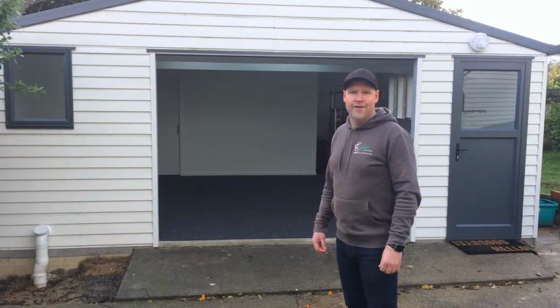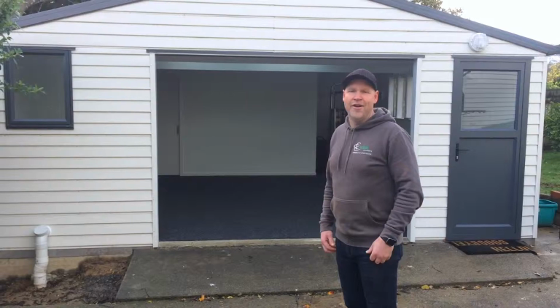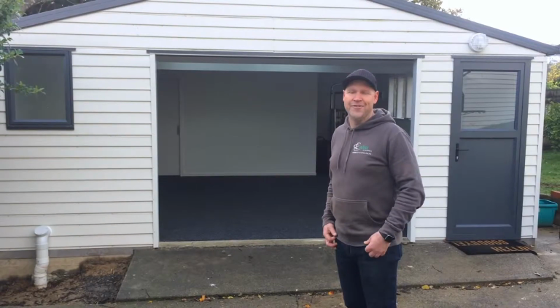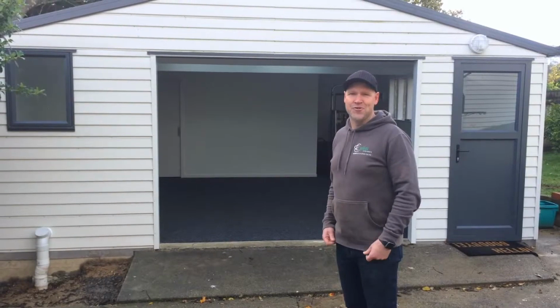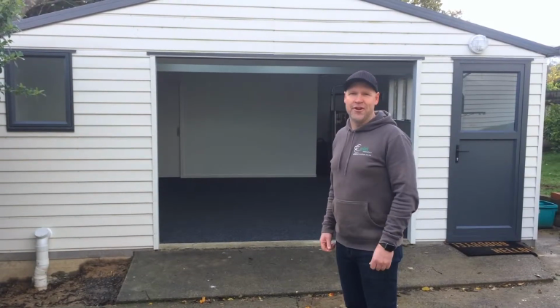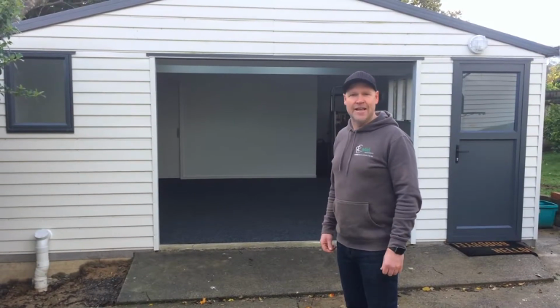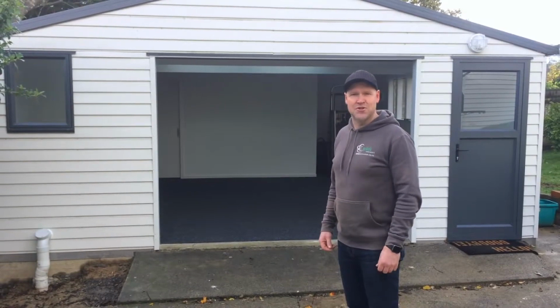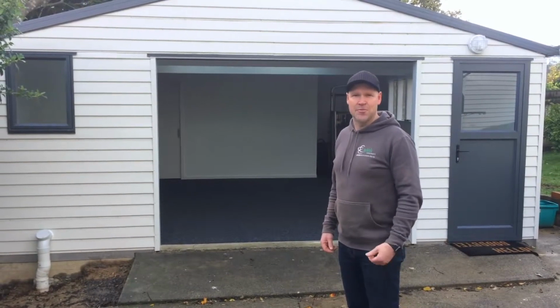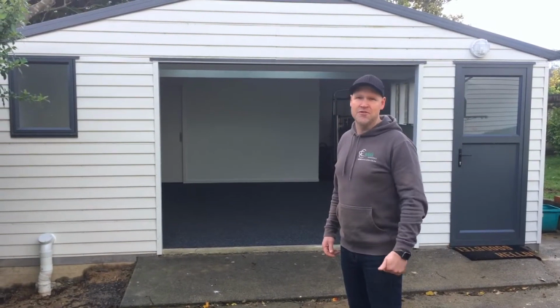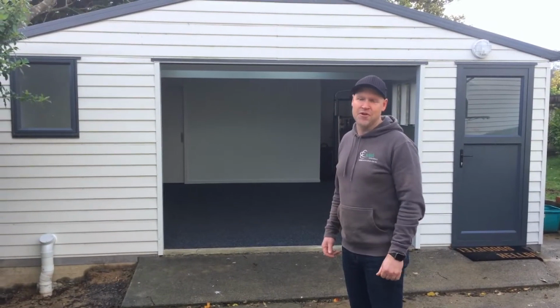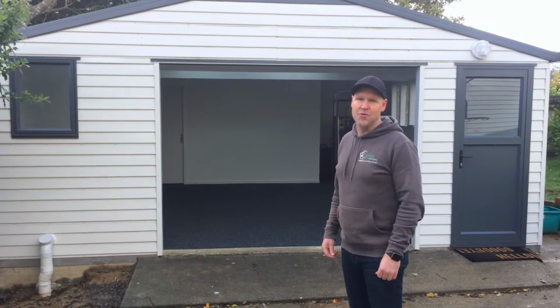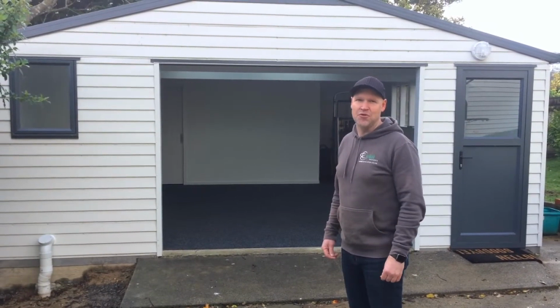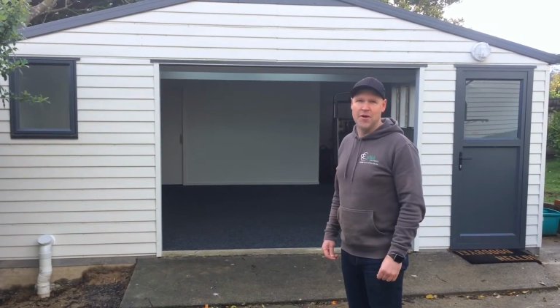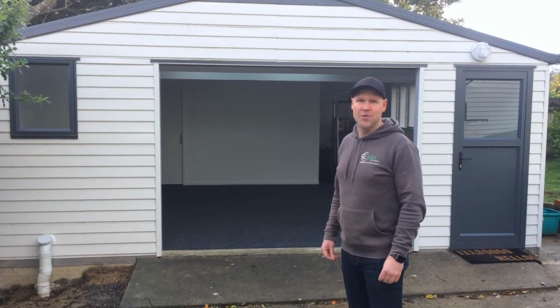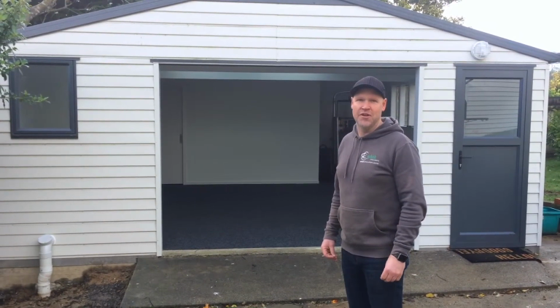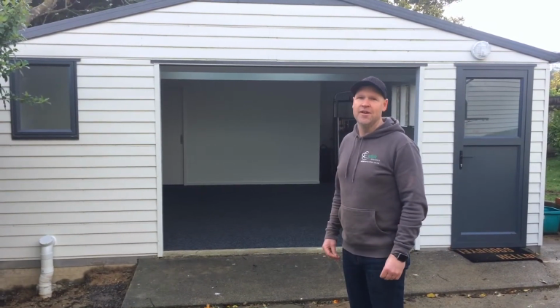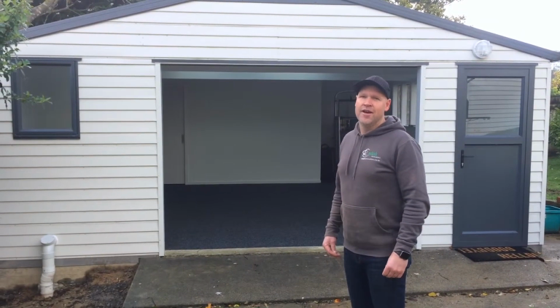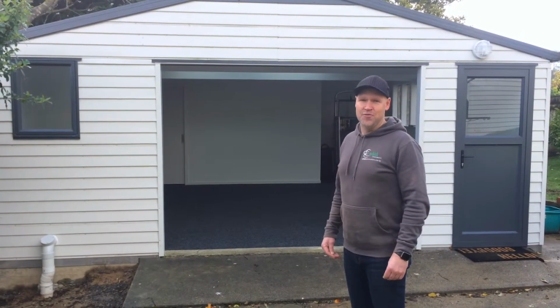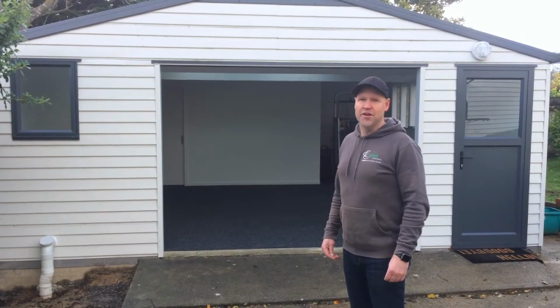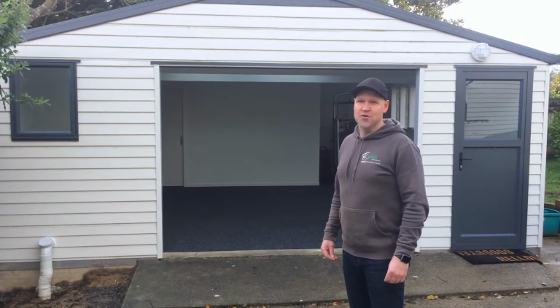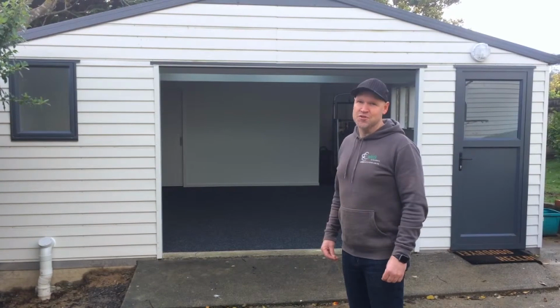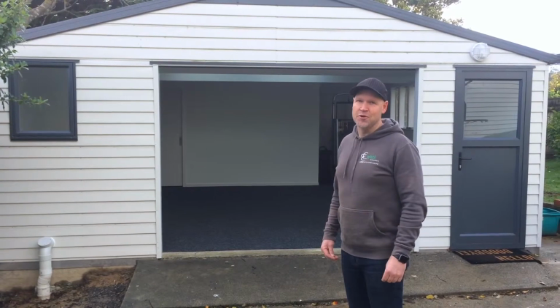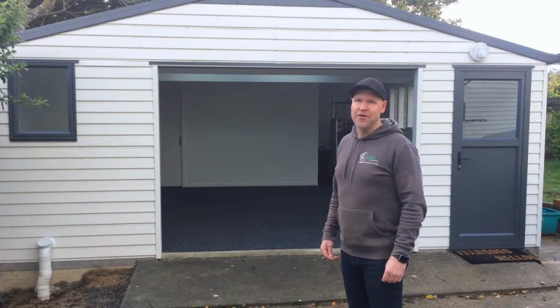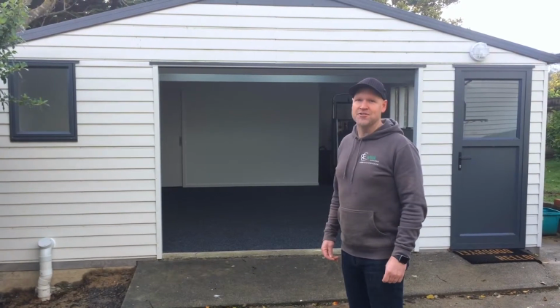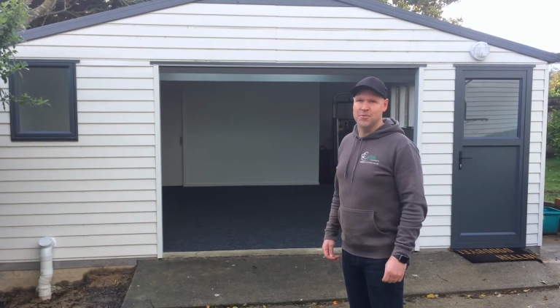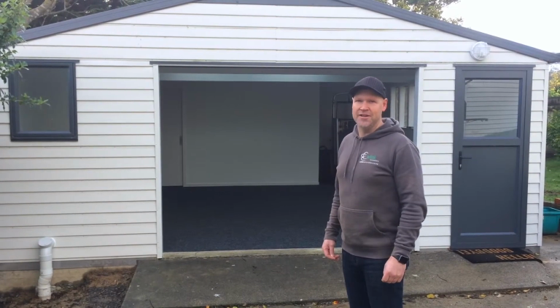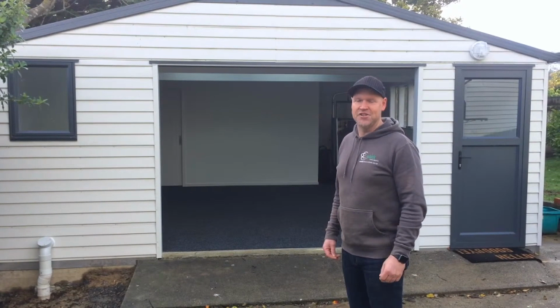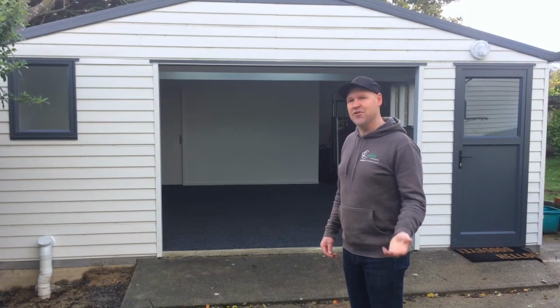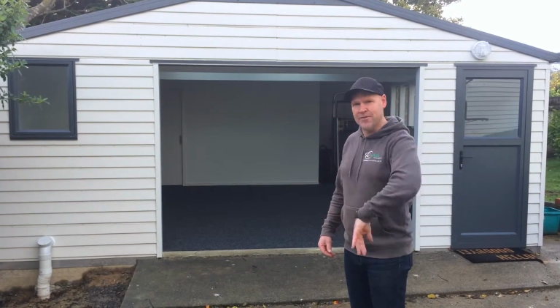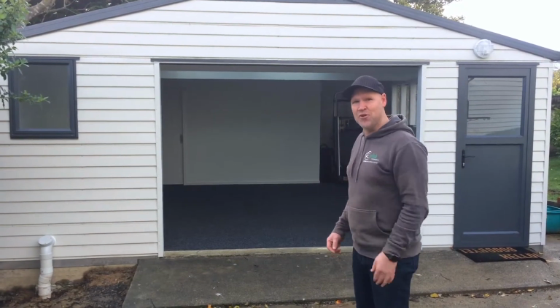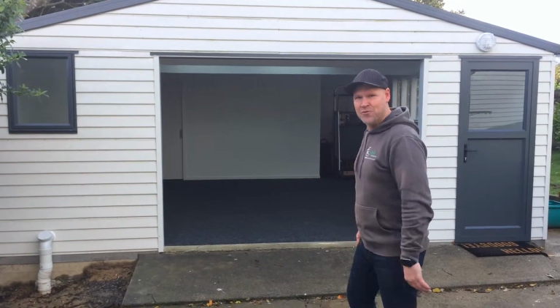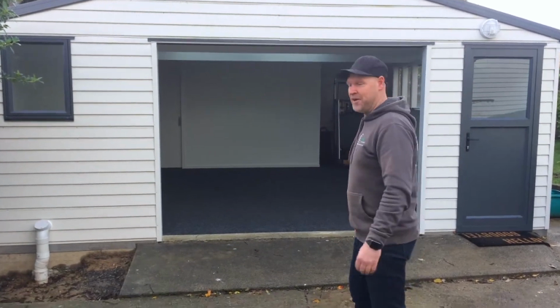Hi, here in Kauru again. Last time, in a previous video, we went through how we were looking at converting a versatile garage to a Pilates studio. Come and have a look at what we've done.